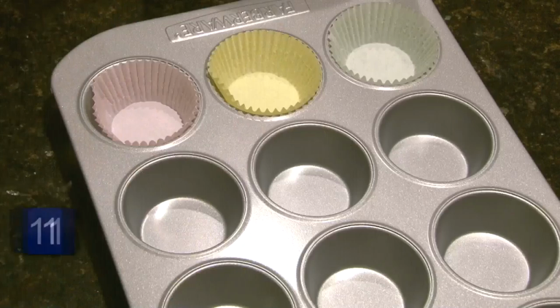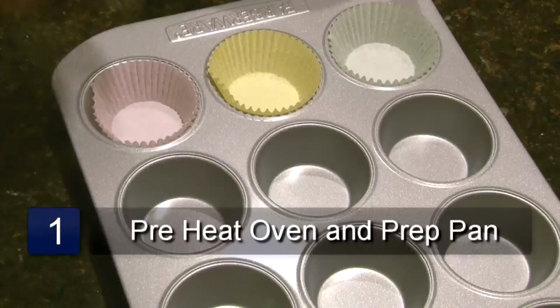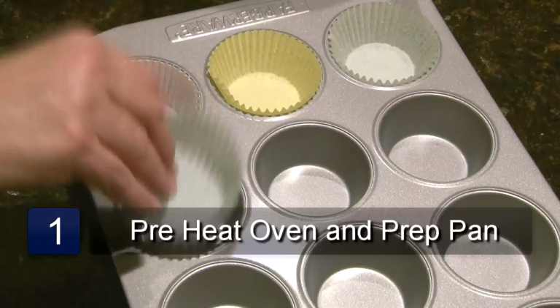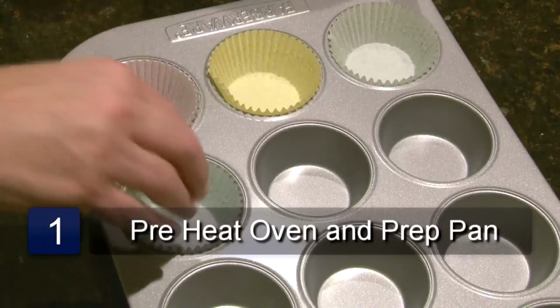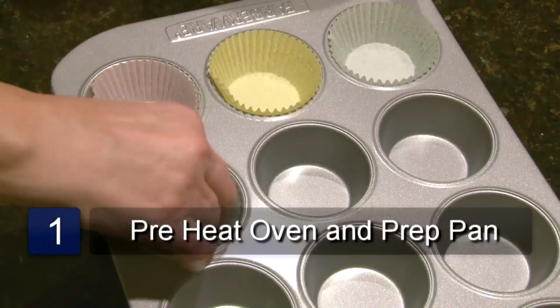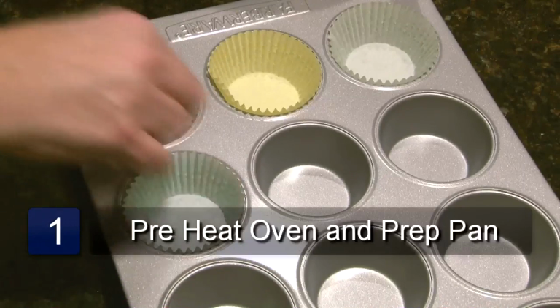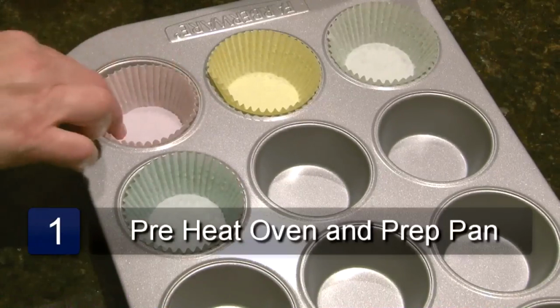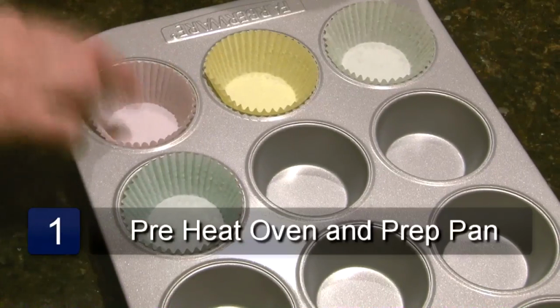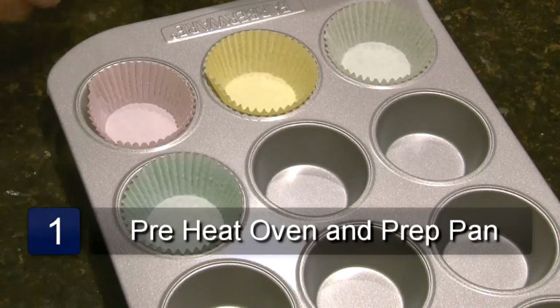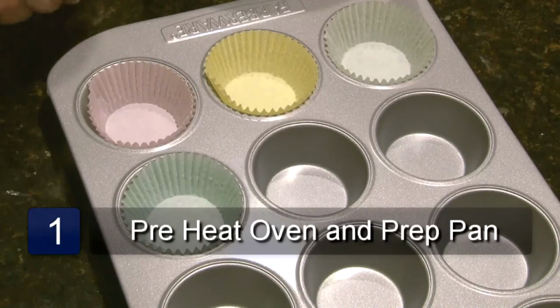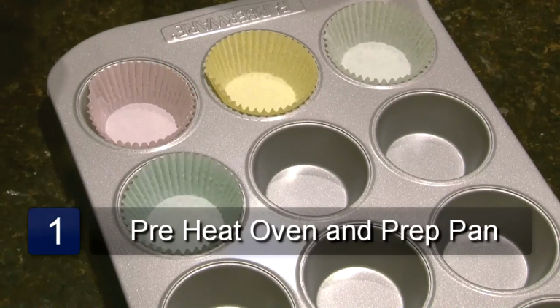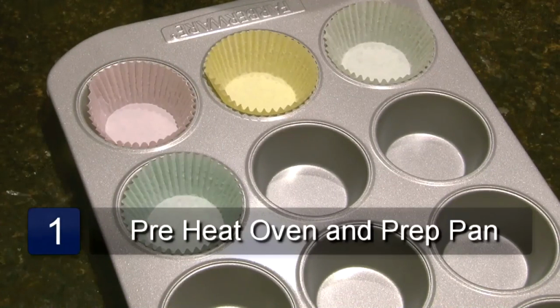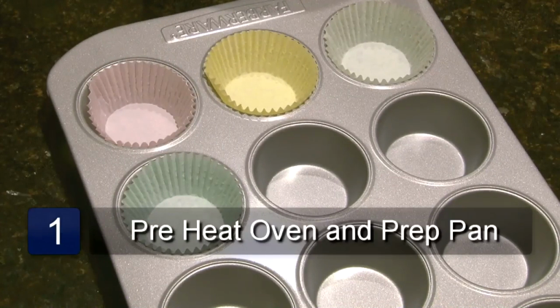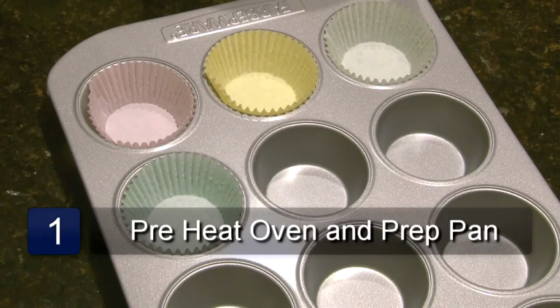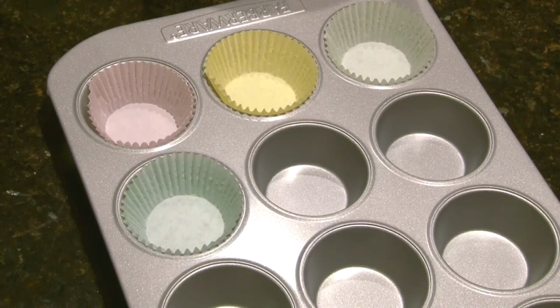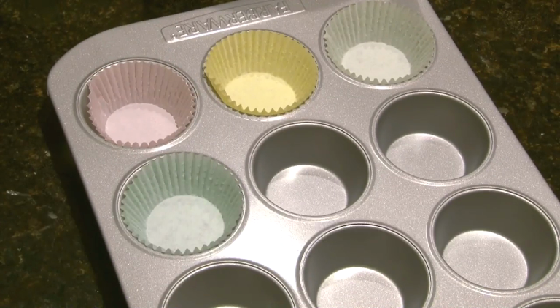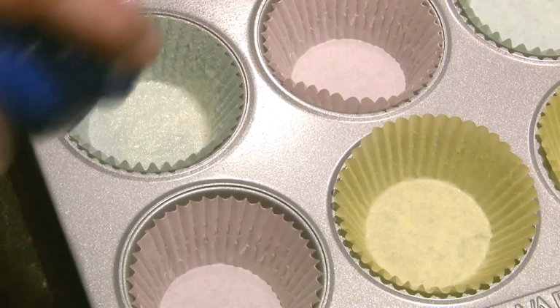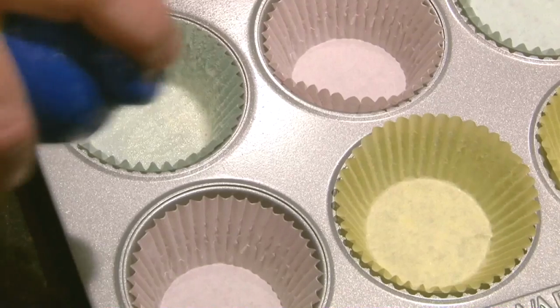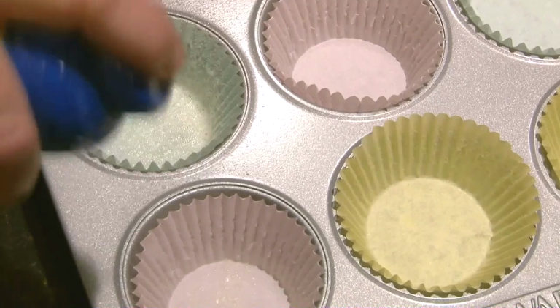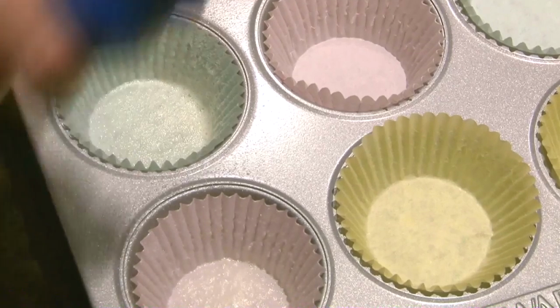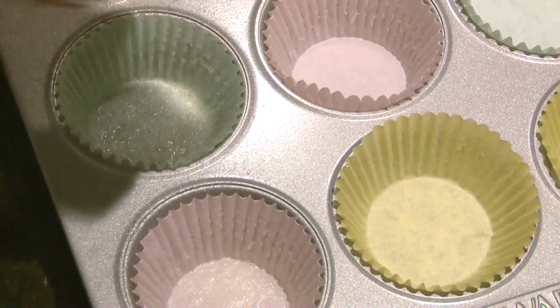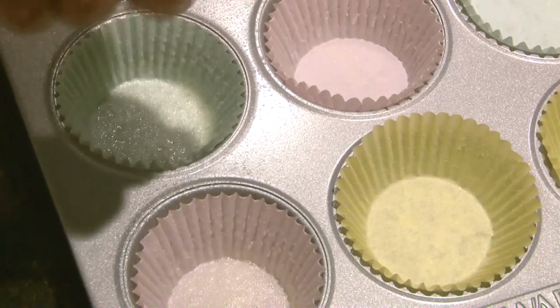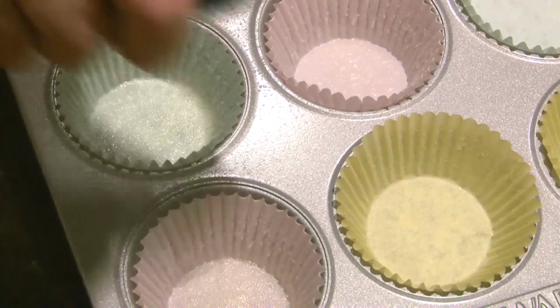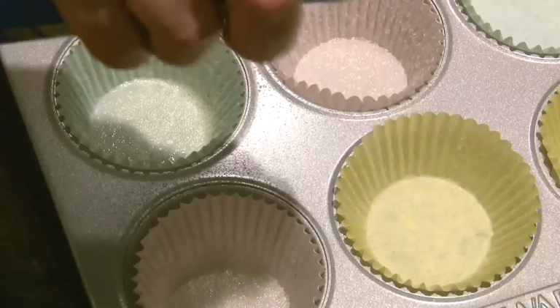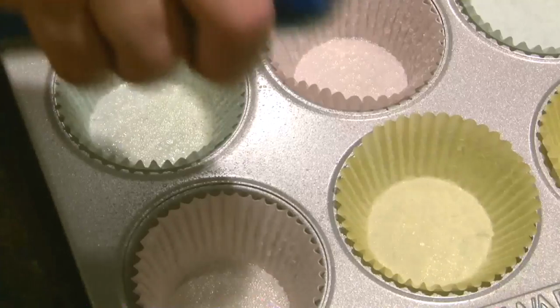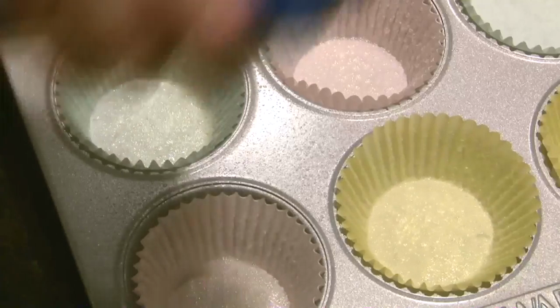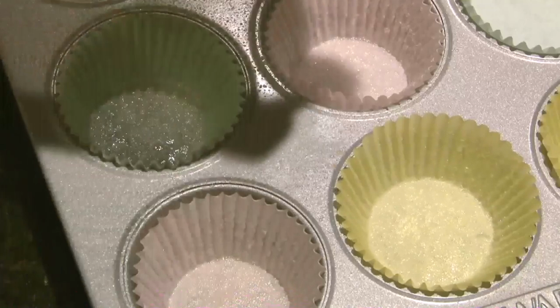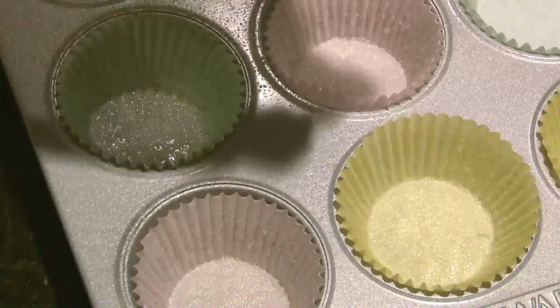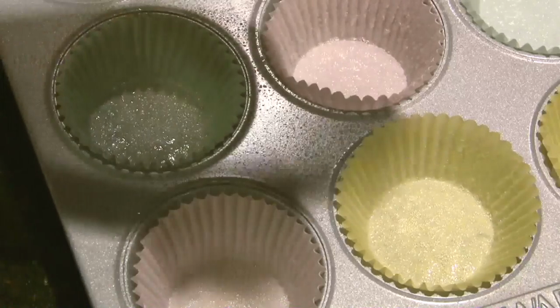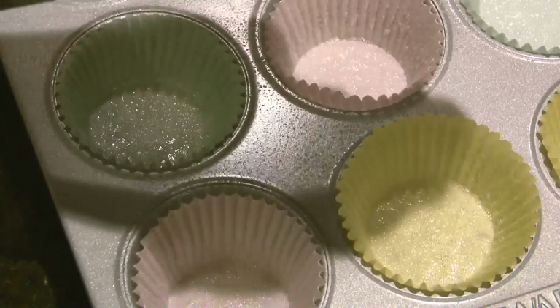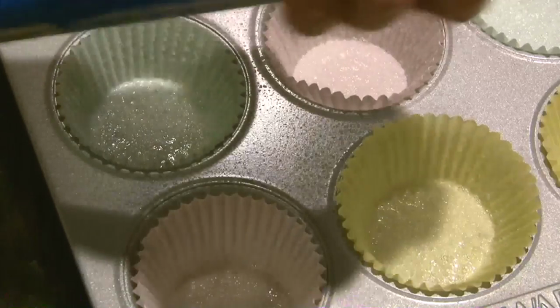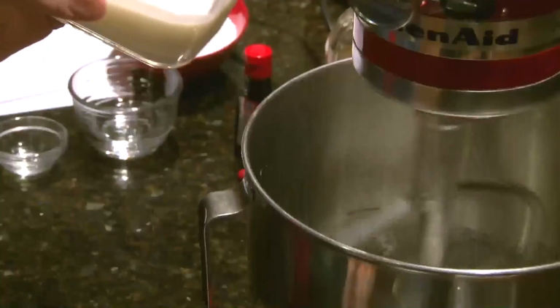Preheat the oven to 350 degrees. Fill the cupcake pan with the cupcake papers and gently spray each paper with the cooking spray.